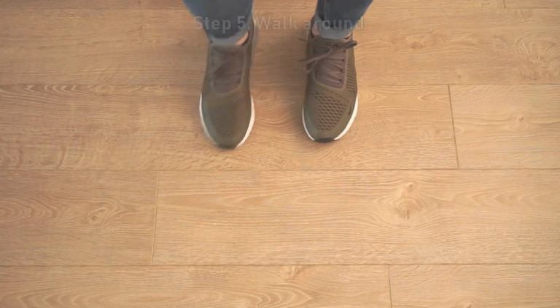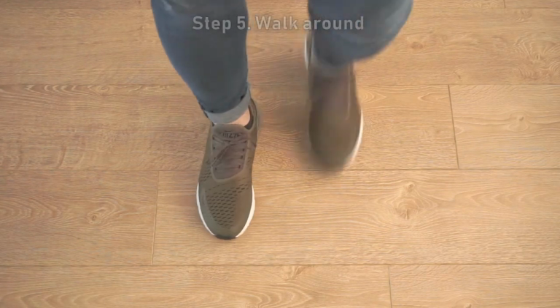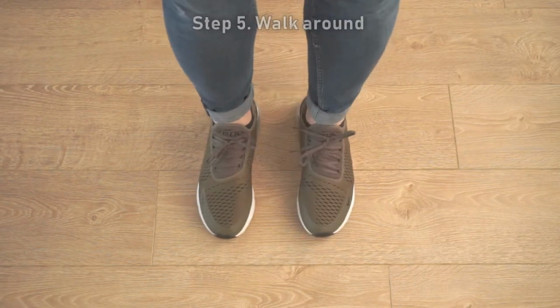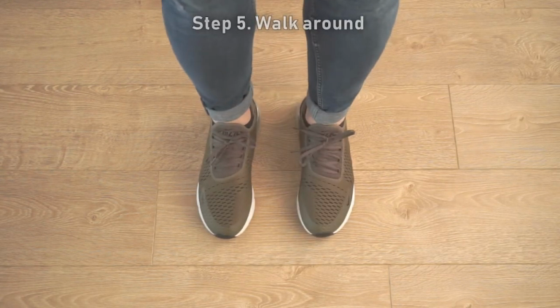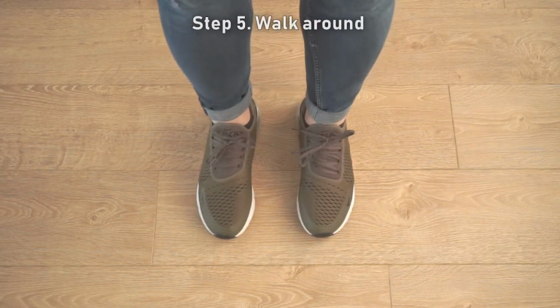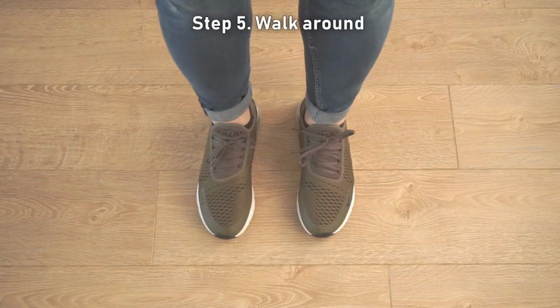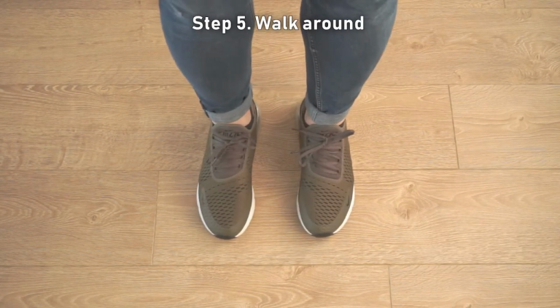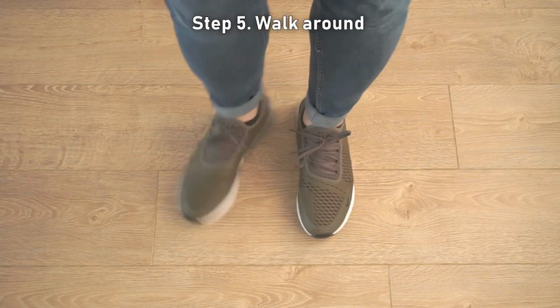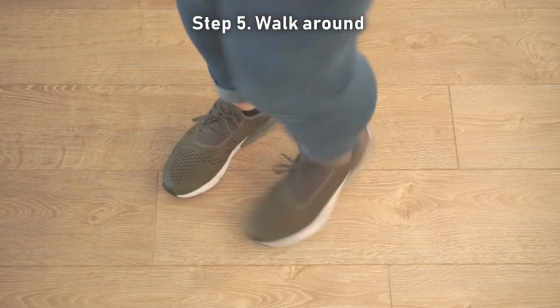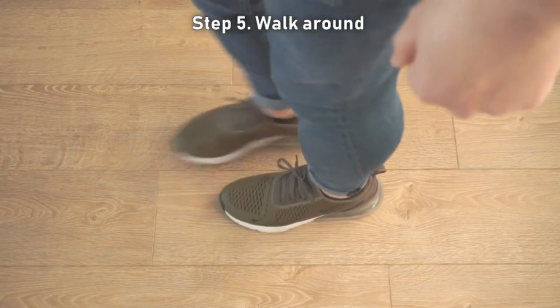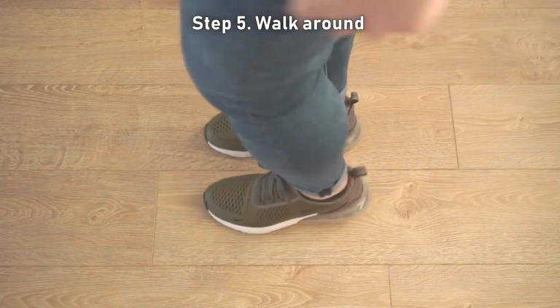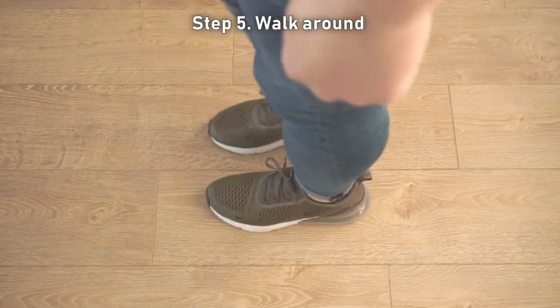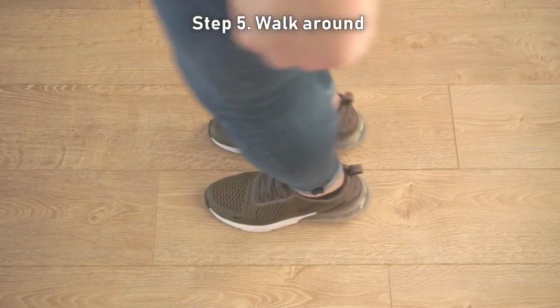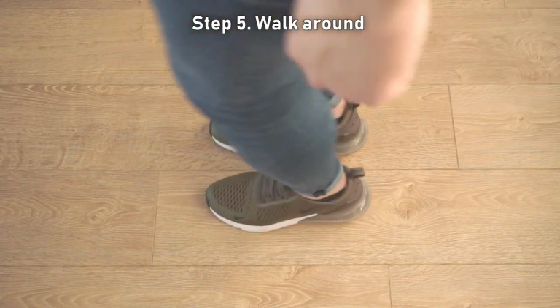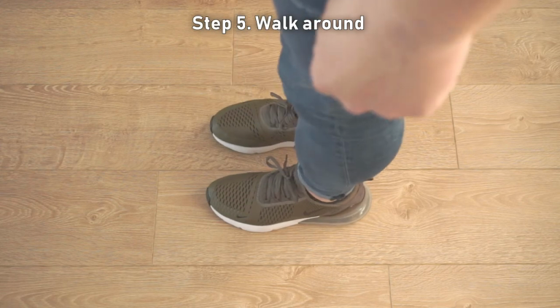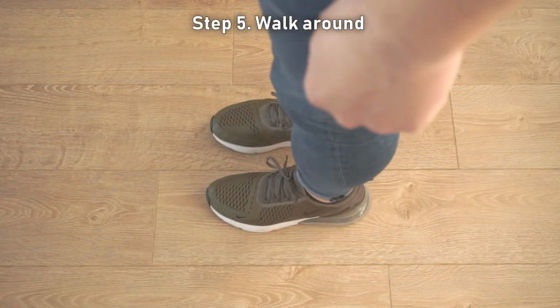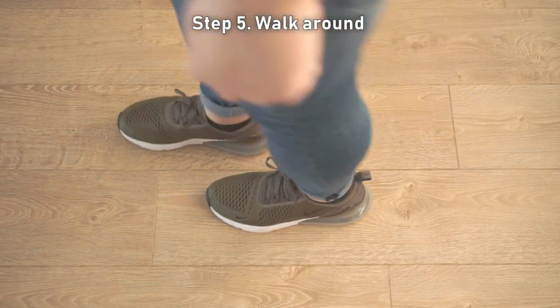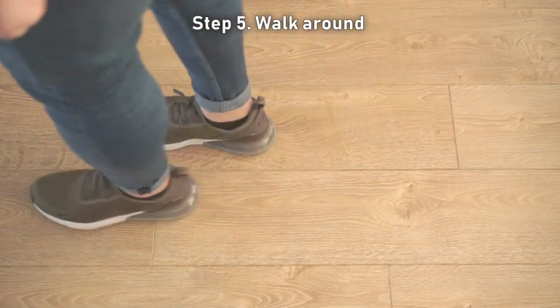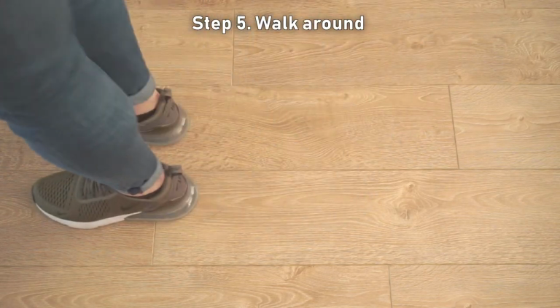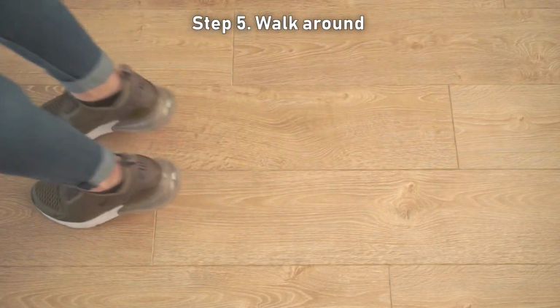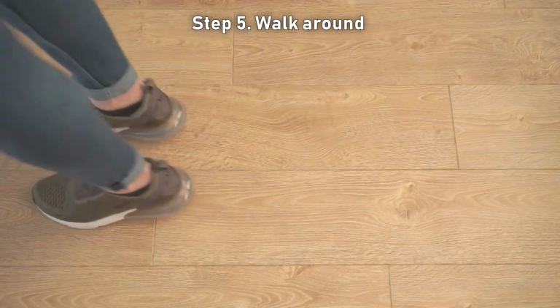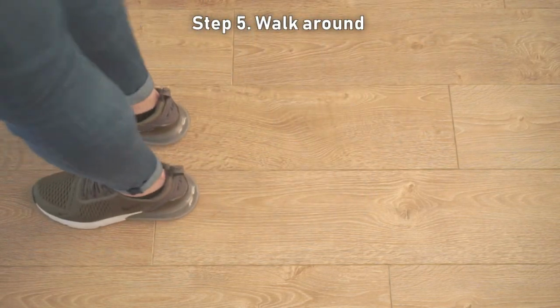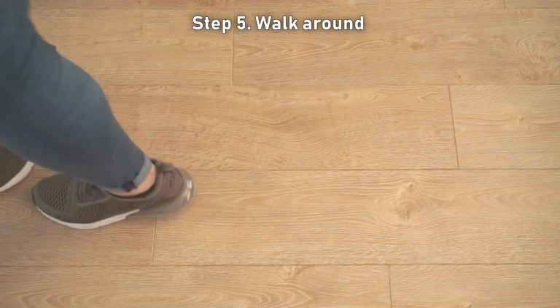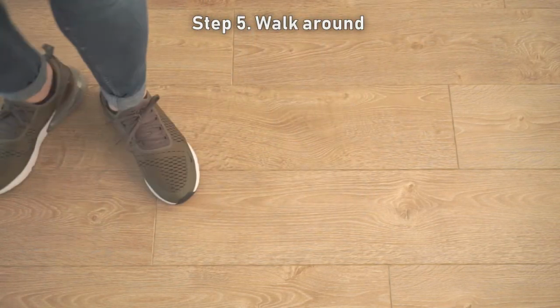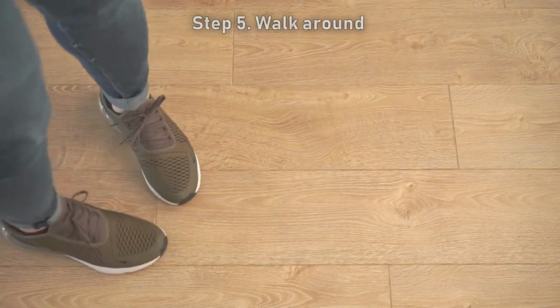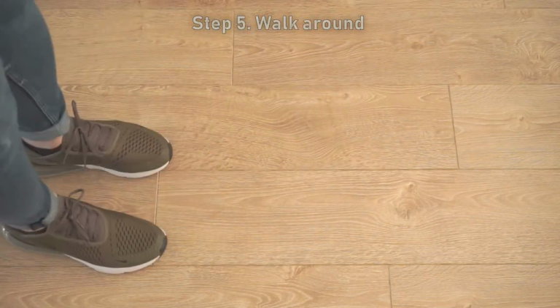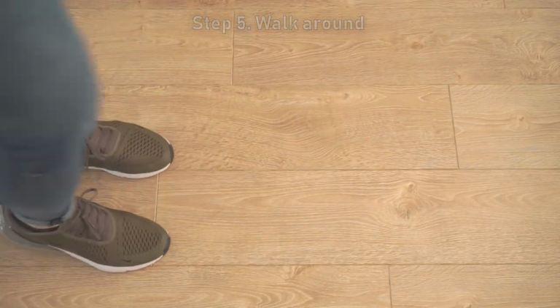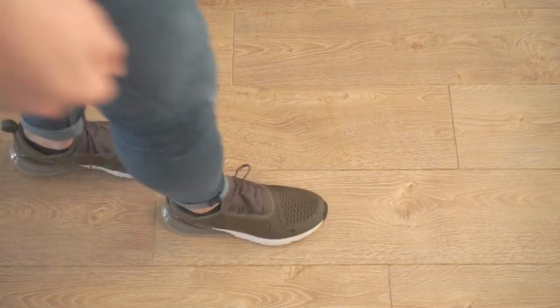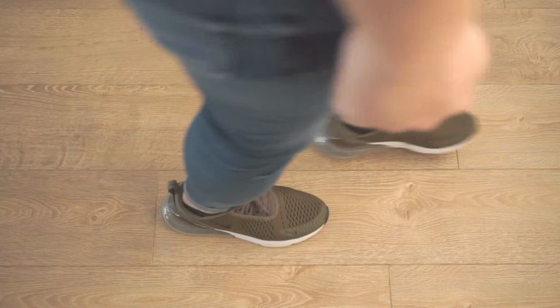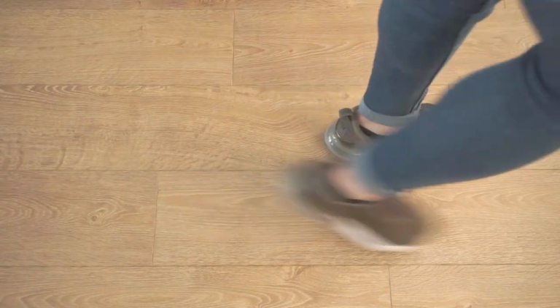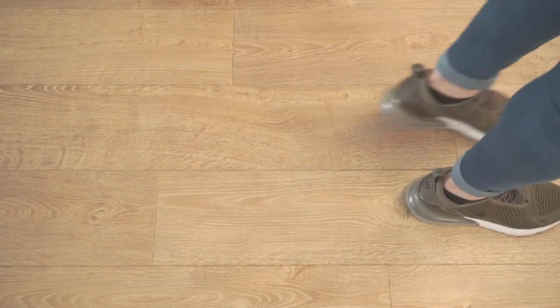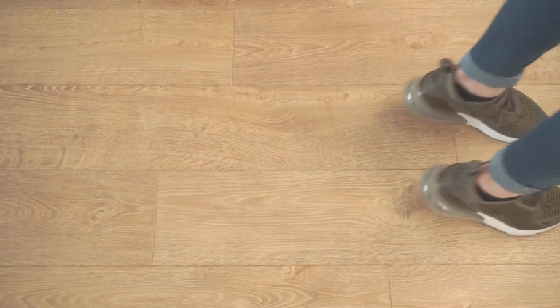Step 5: Walk around to make sure the insoles are correctly positioned. Adjust the laces if you do not feel the right support or comfort.